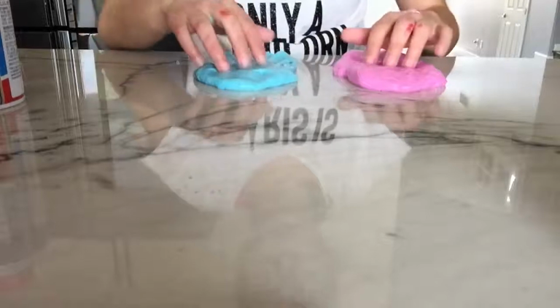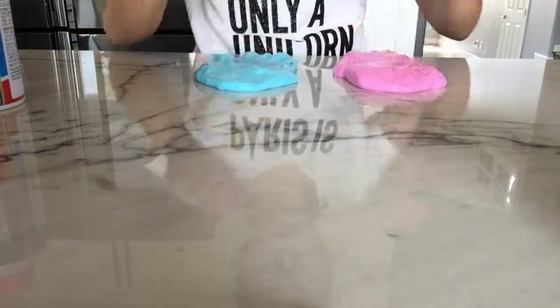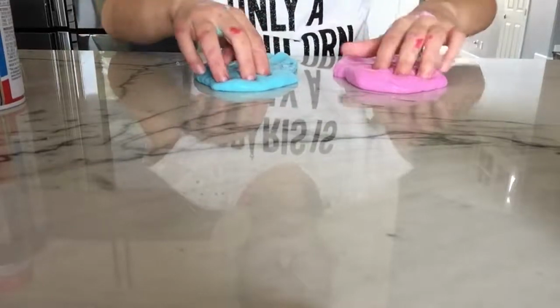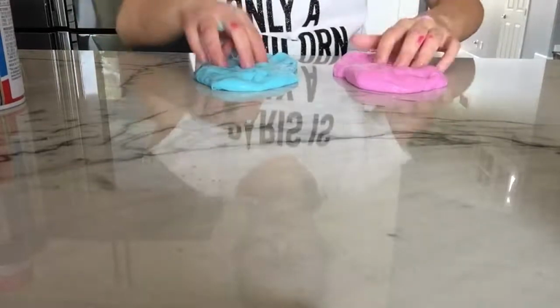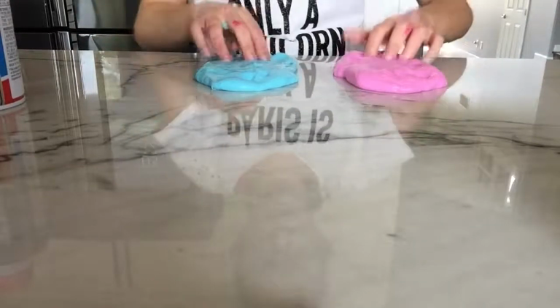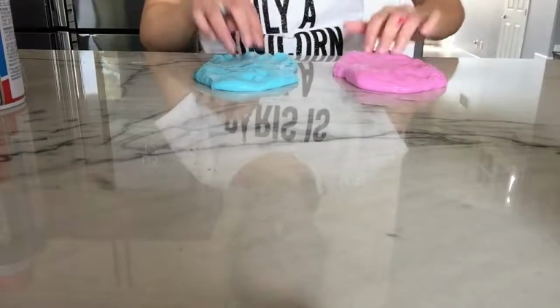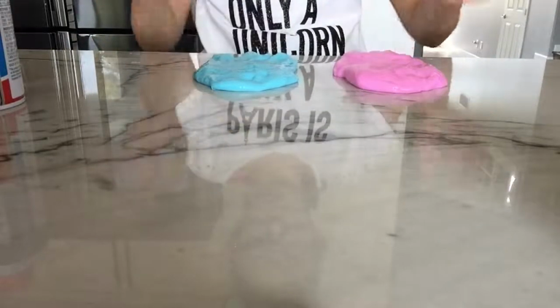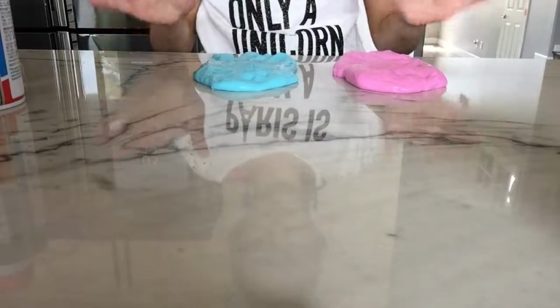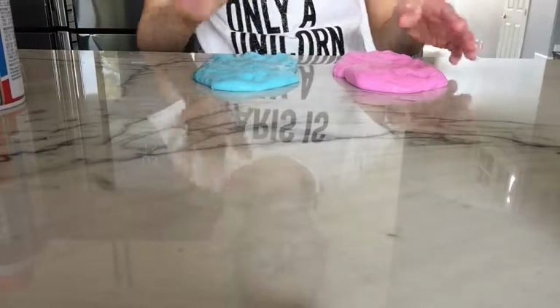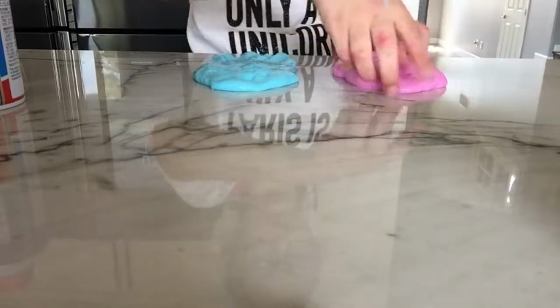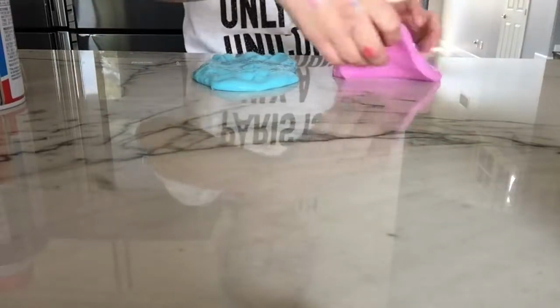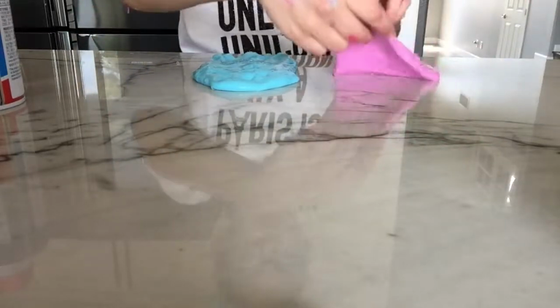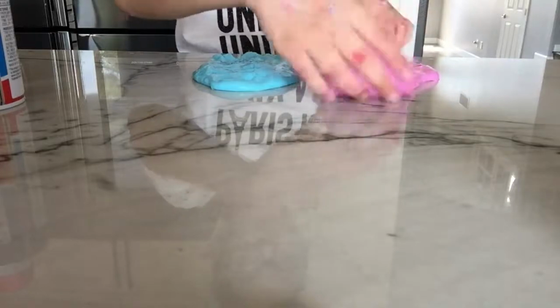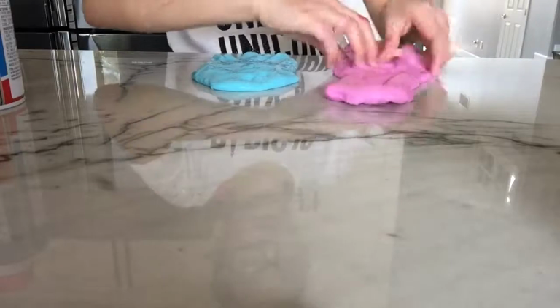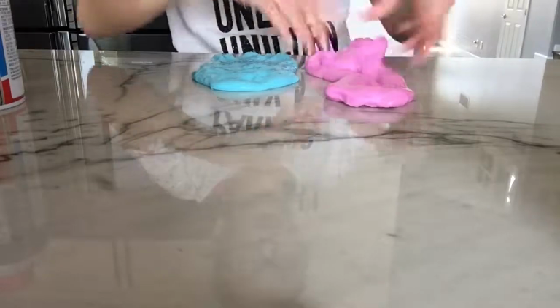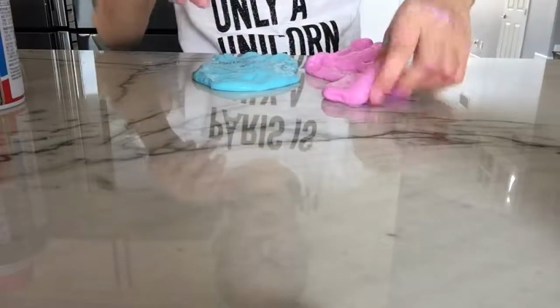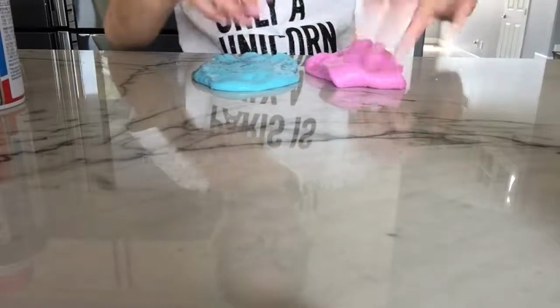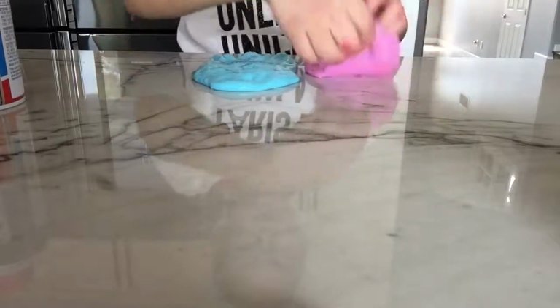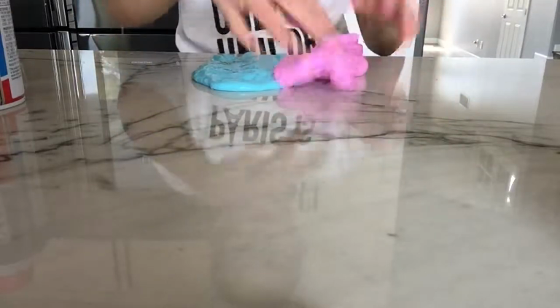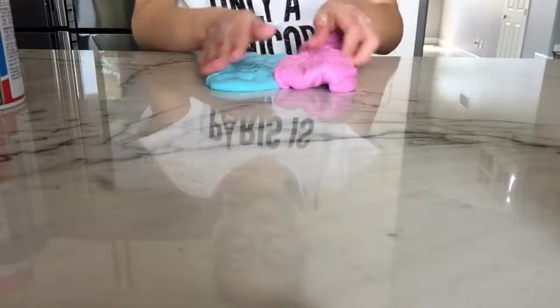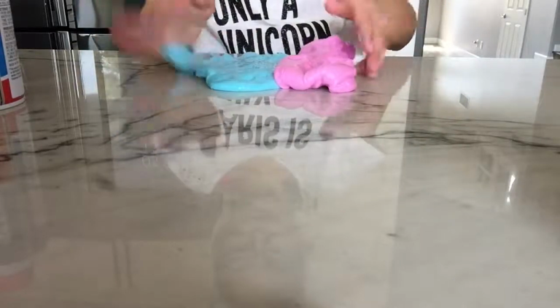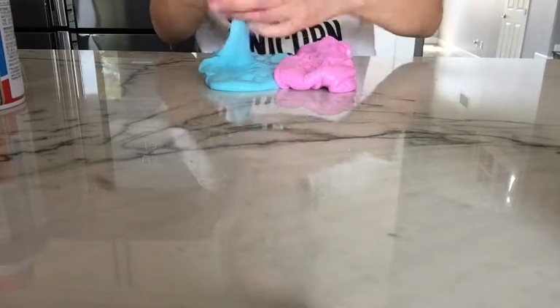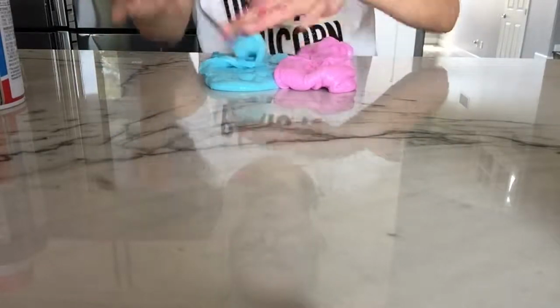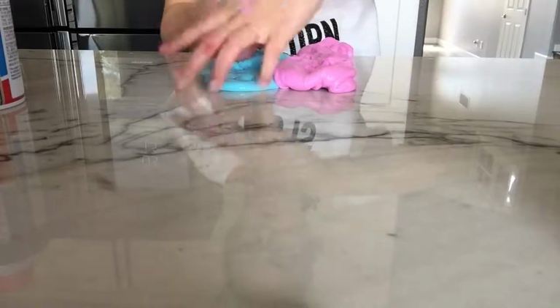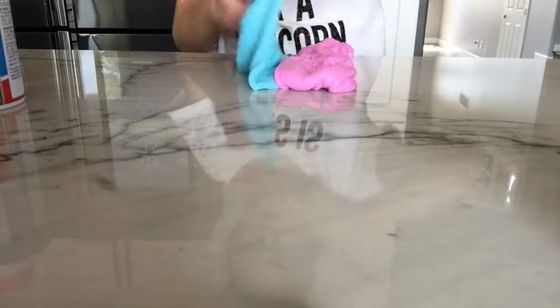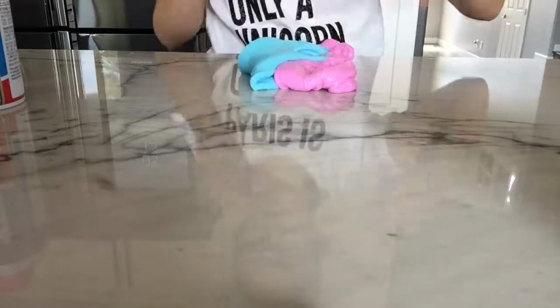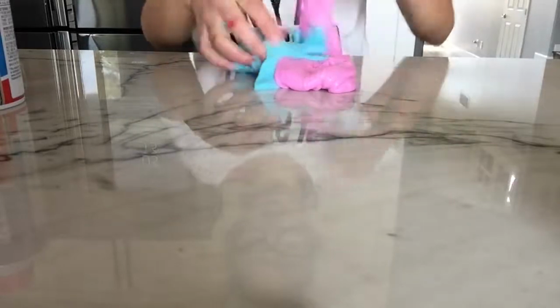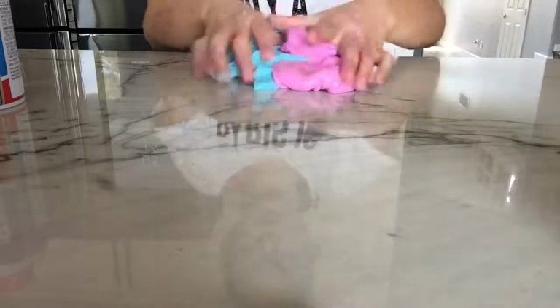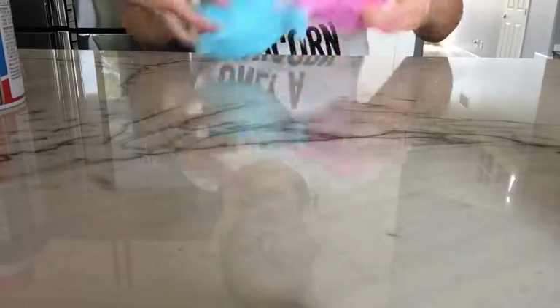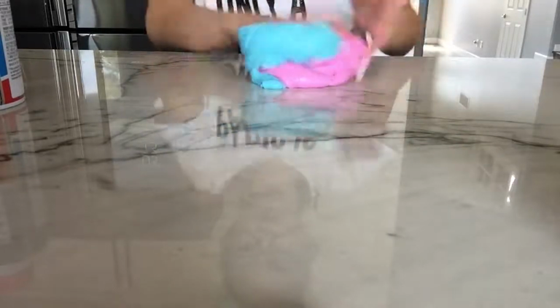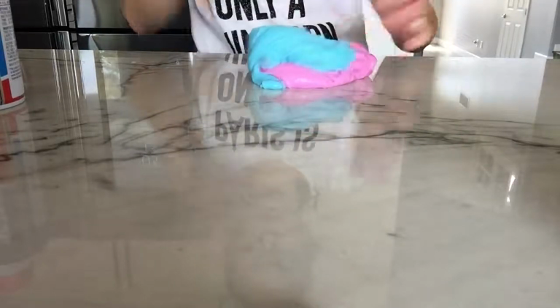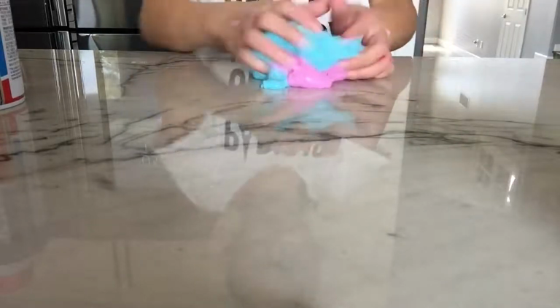Hey guys, welcome back to Asiya is Crafty and today I made two slimes, fluffy slimes. It's my brother. So I'm going to mix them up and then I am going to make a swirl.